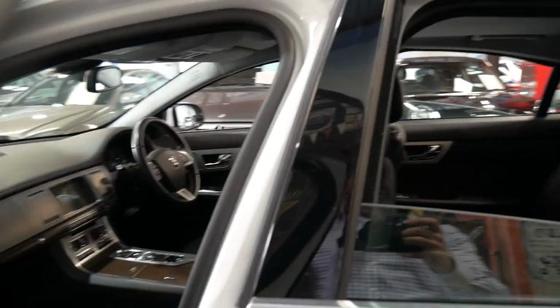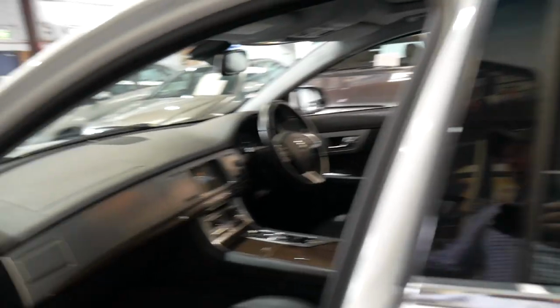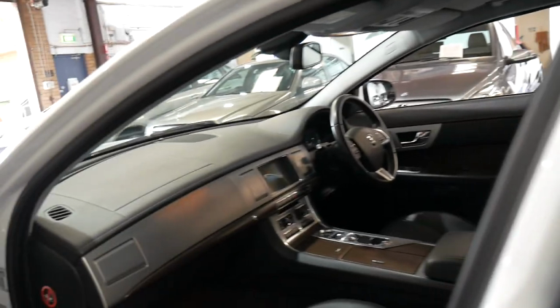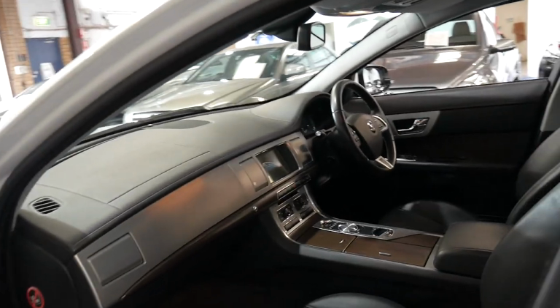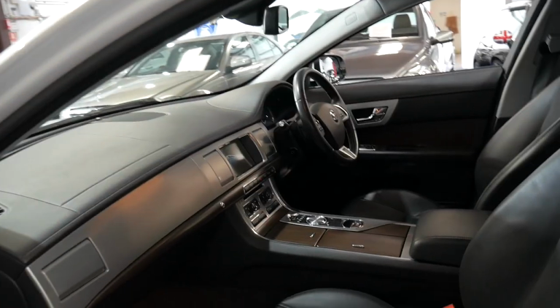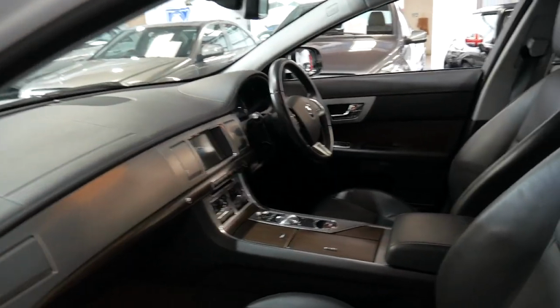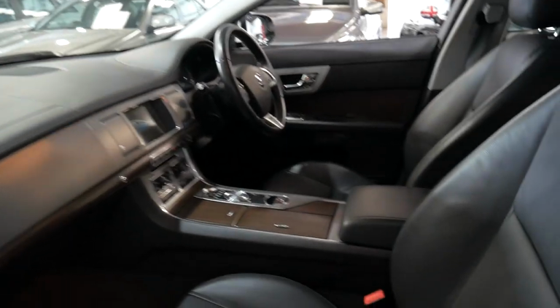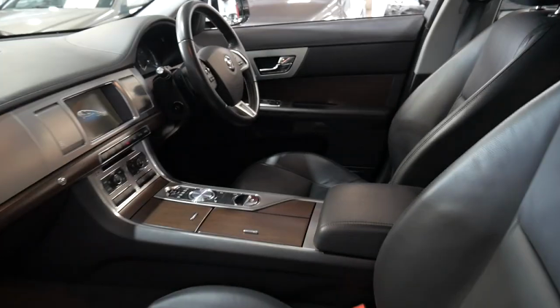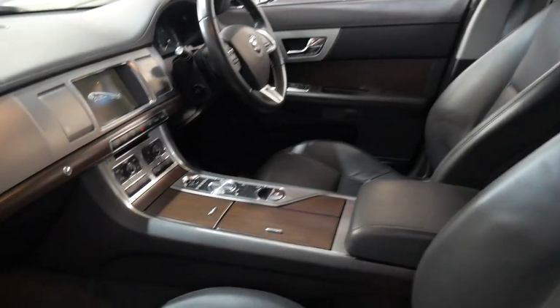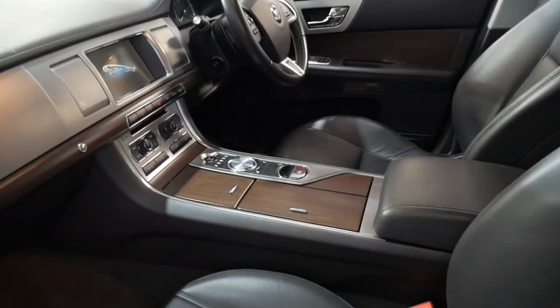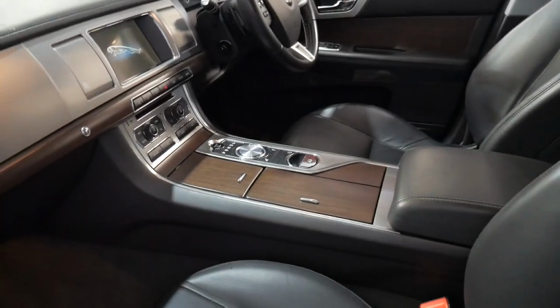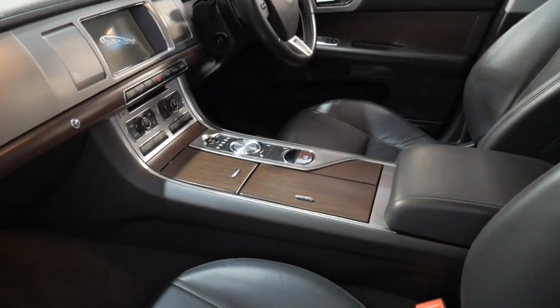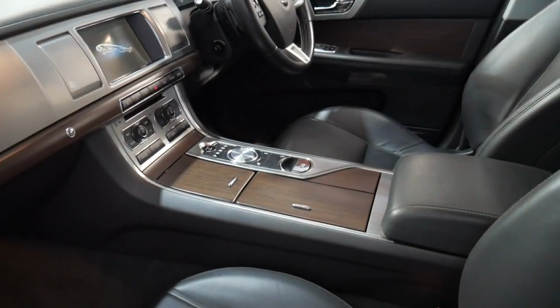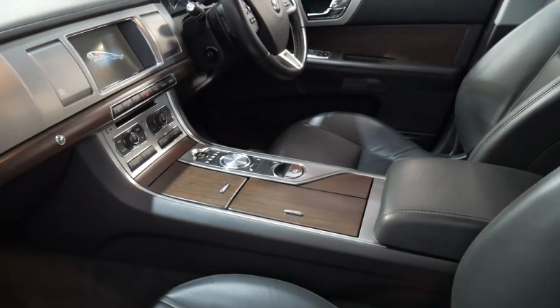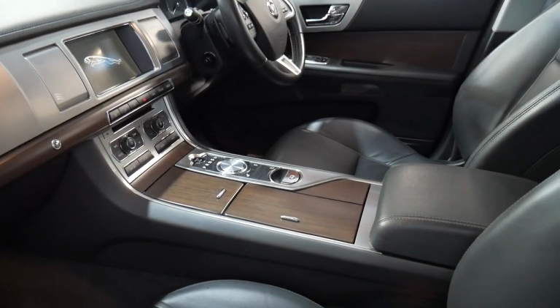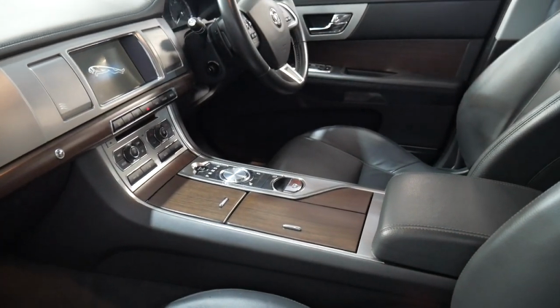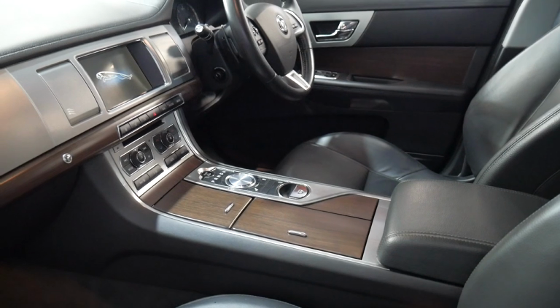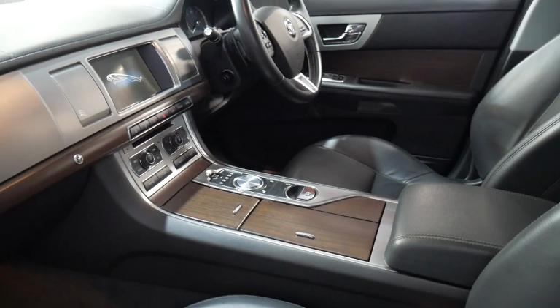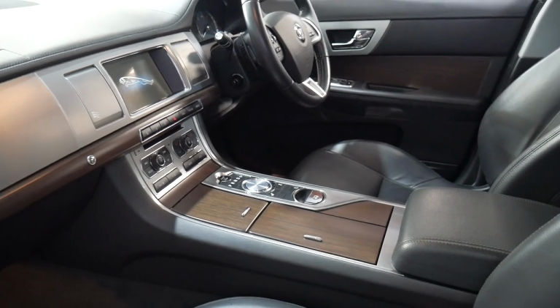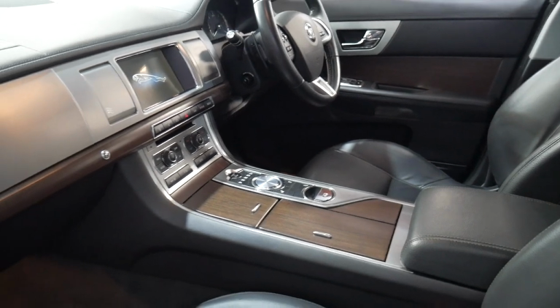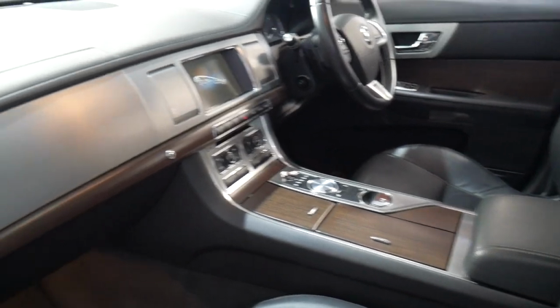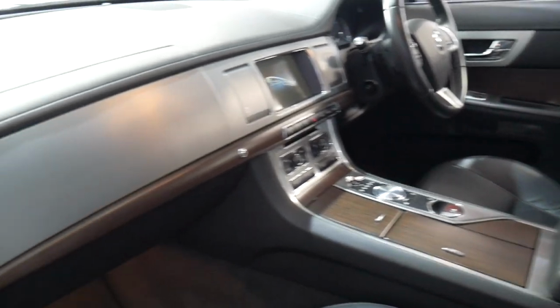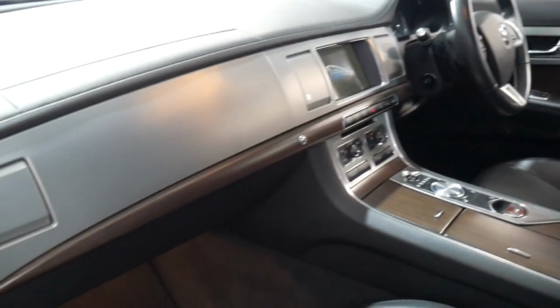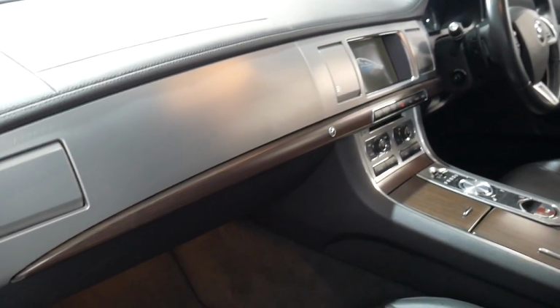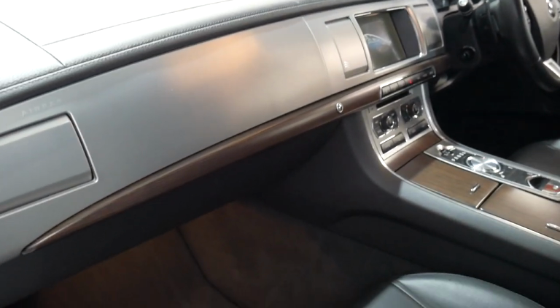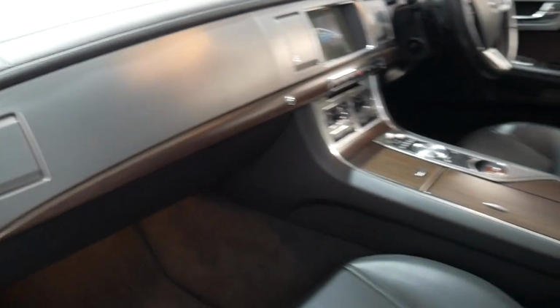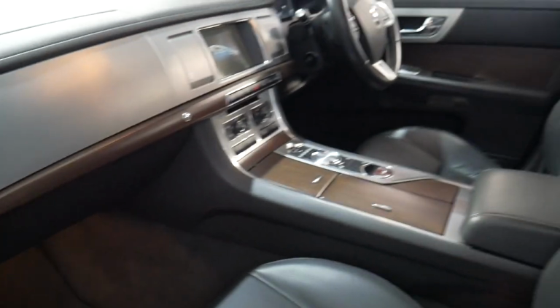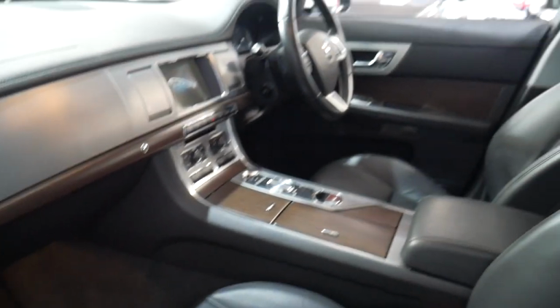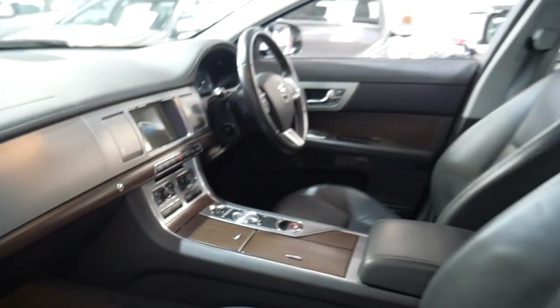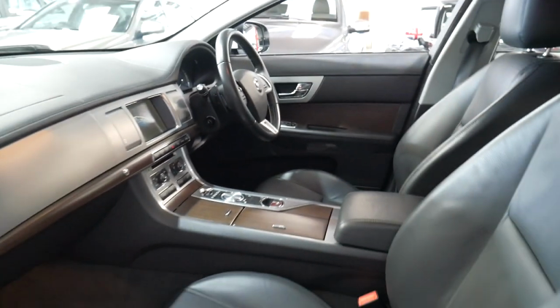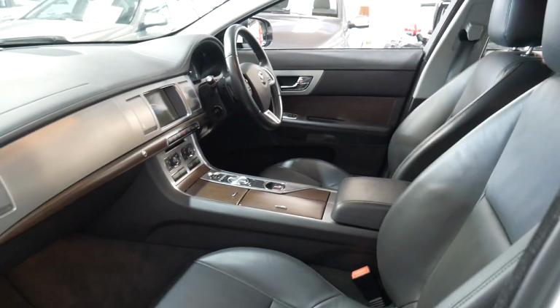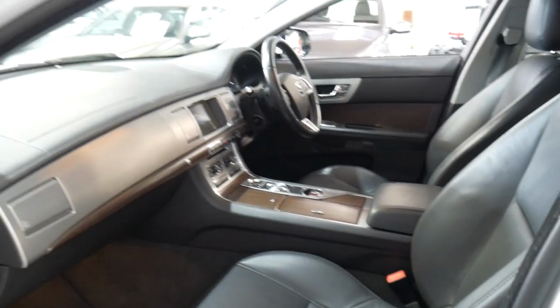It has the rose veneer, I think it's called, or the rose timber woodgrain inserts which looks absolutely gorgeous, and it does have fold-down rear seats.